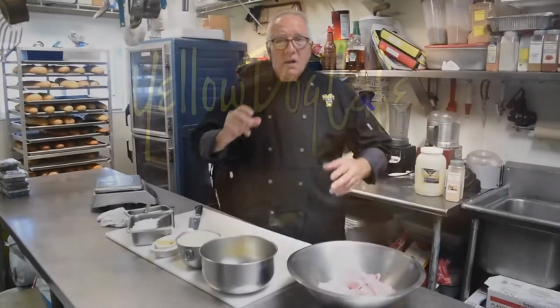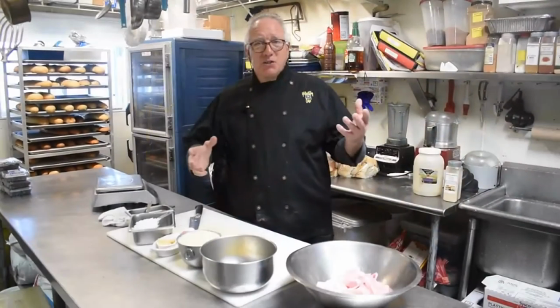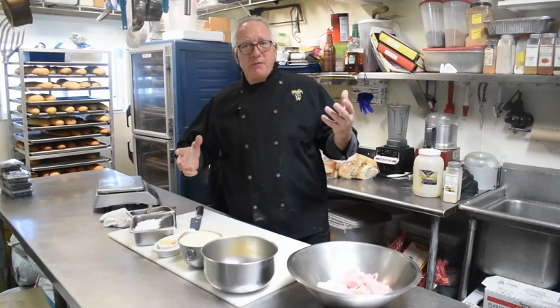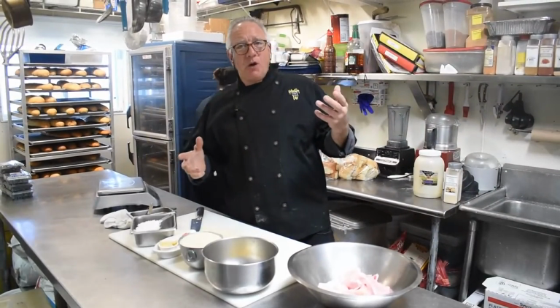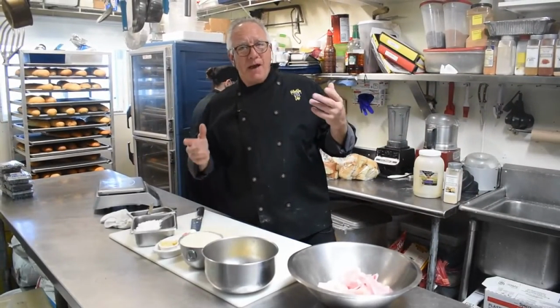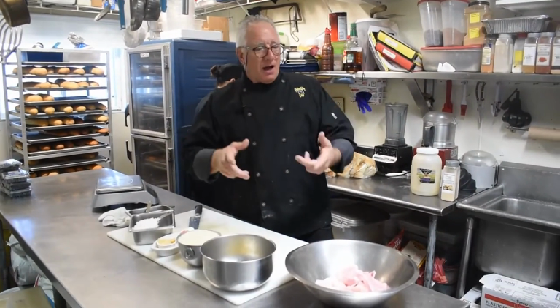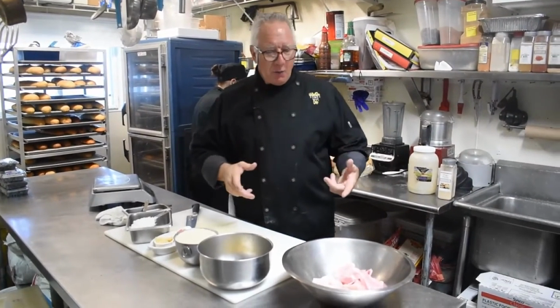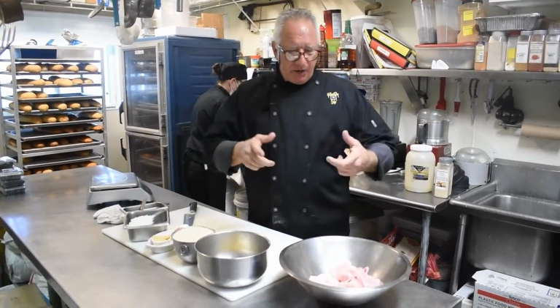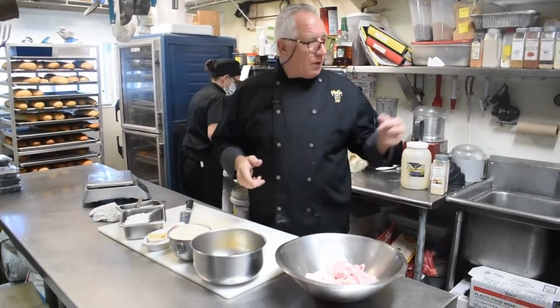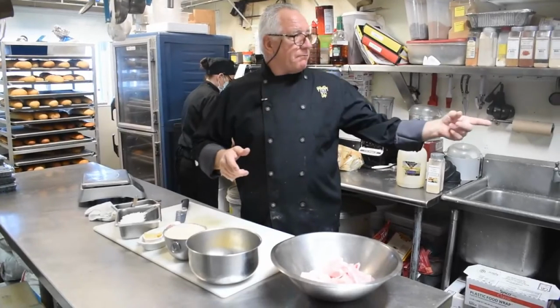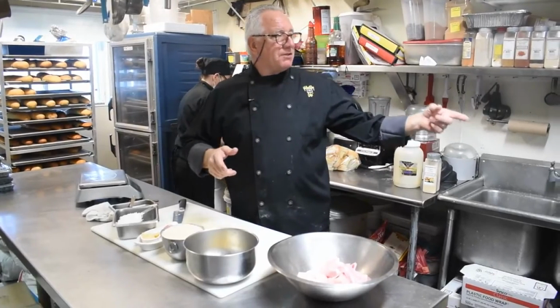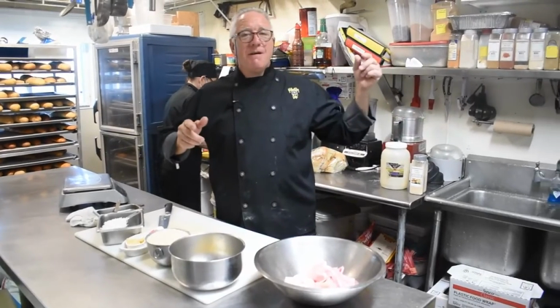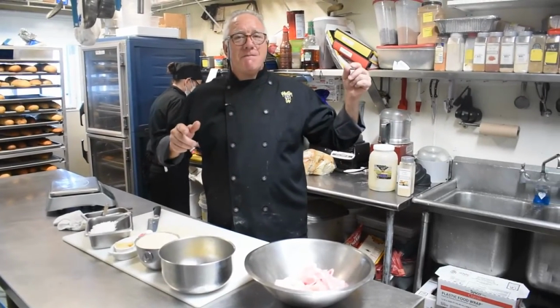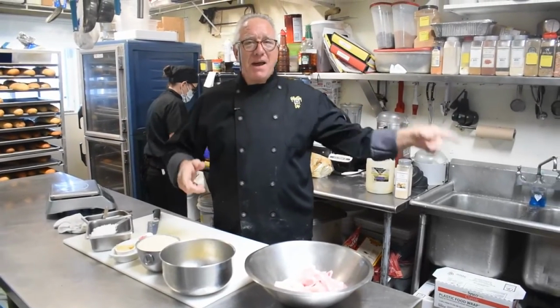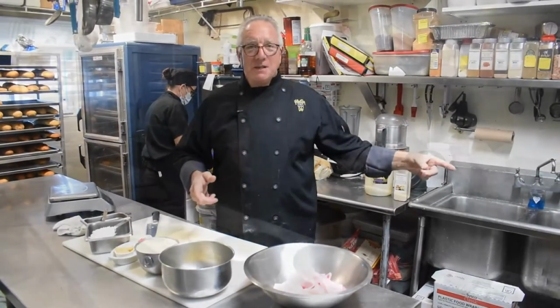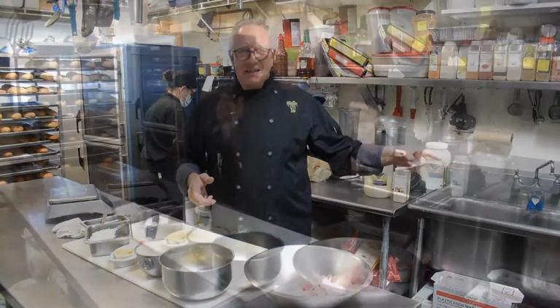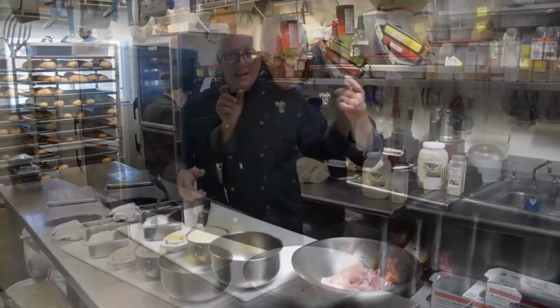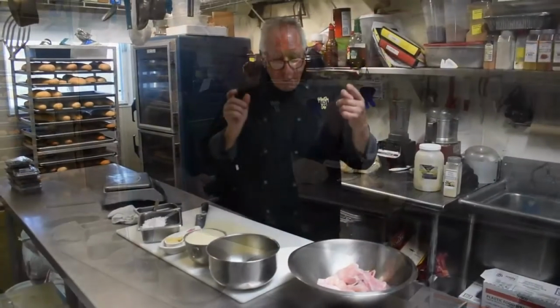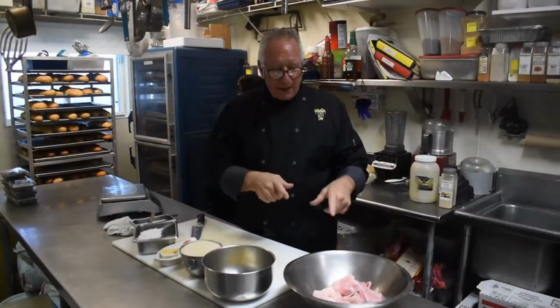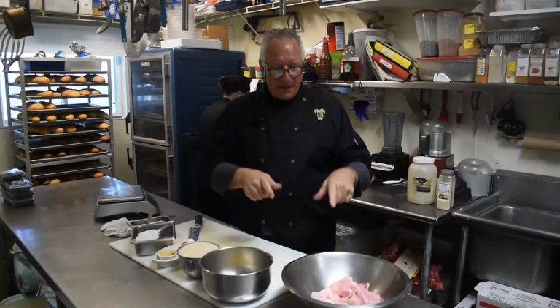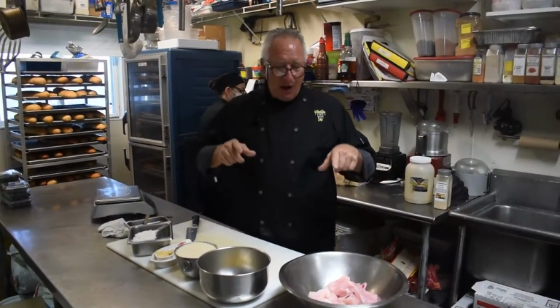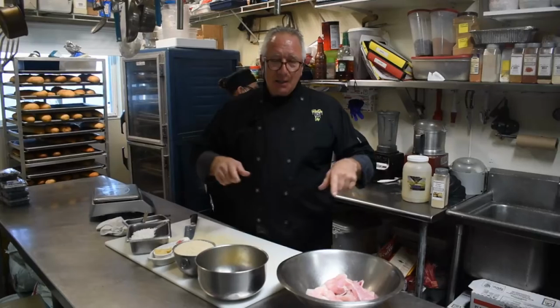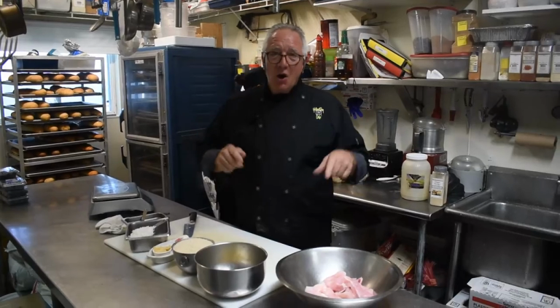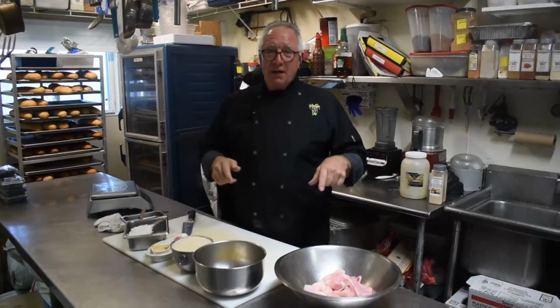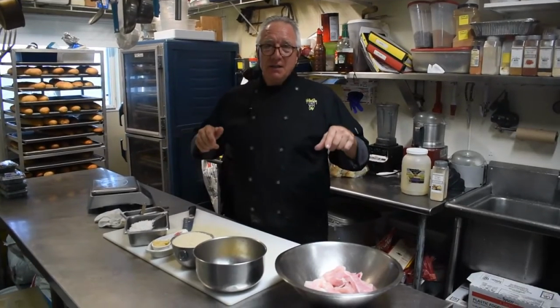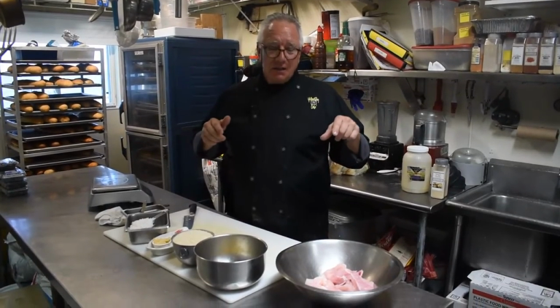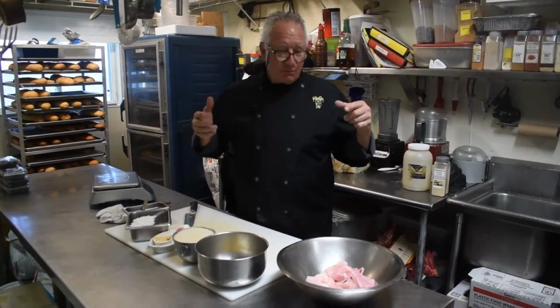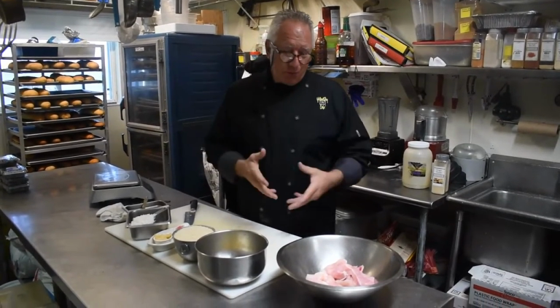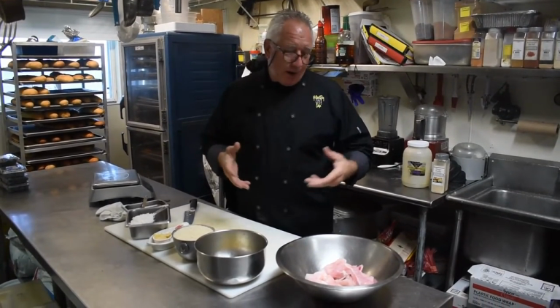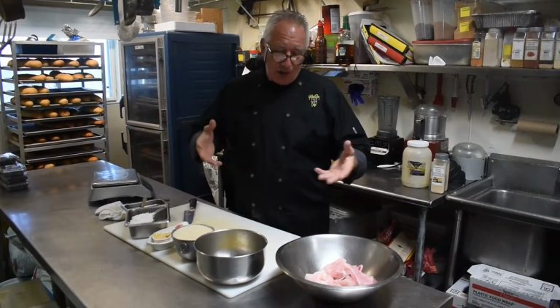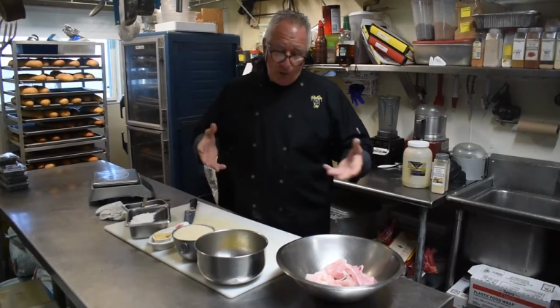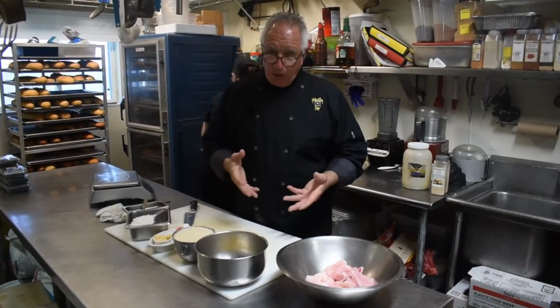Hi, it's Stuart here from Yellow Dog Cafe. I want to introduce you to one of Chef Bob's favorite recipes. He makes this awesome coconut grouper burger.